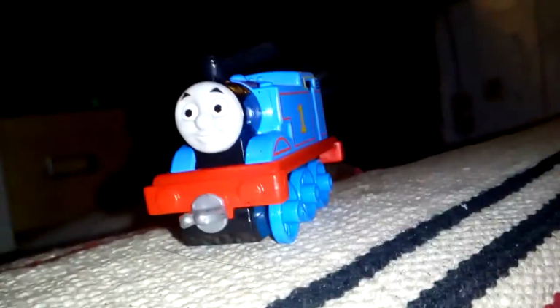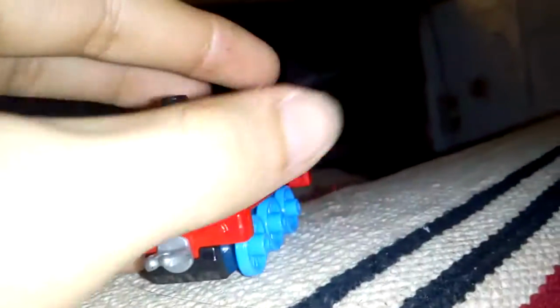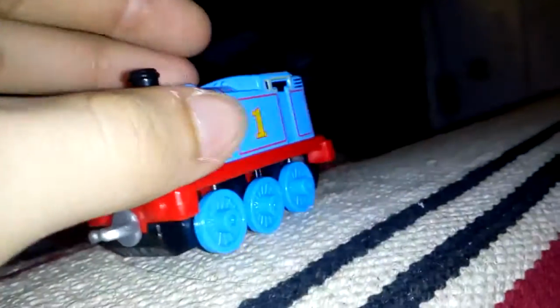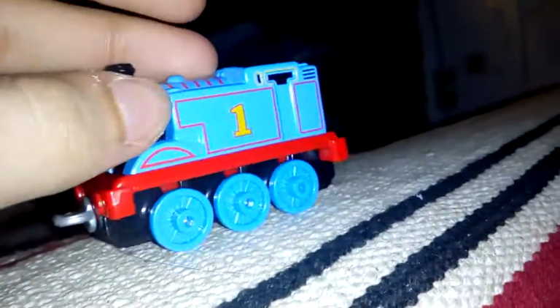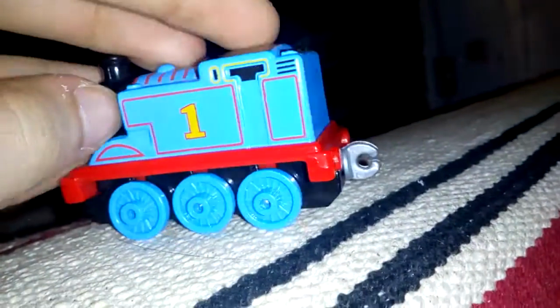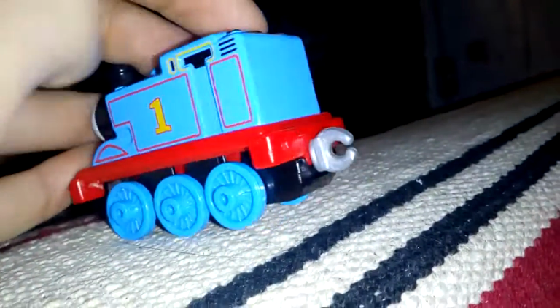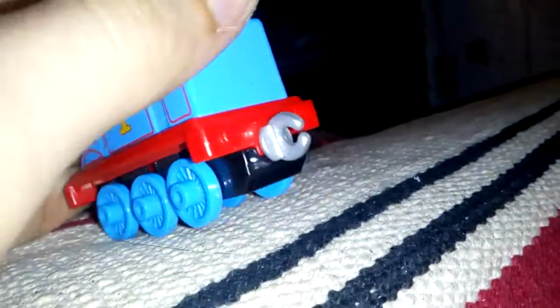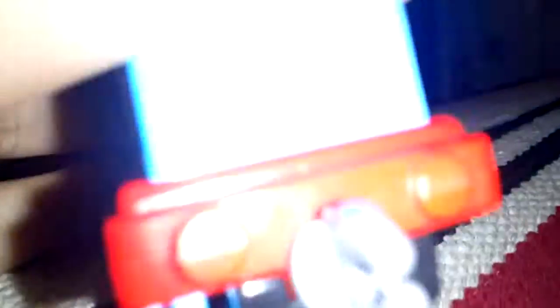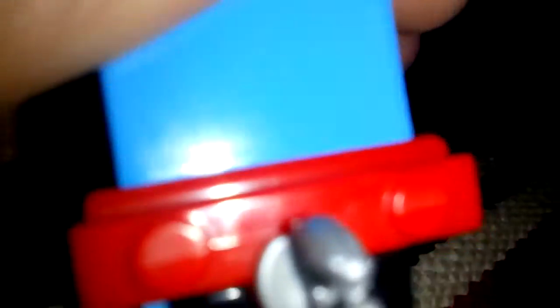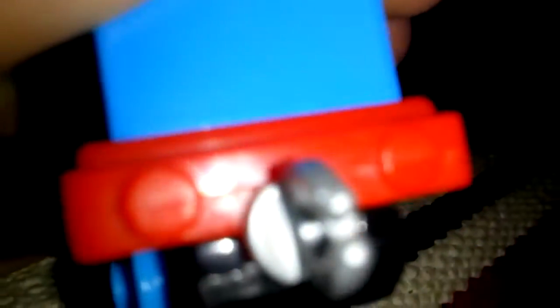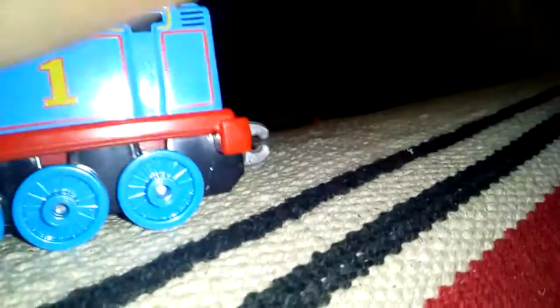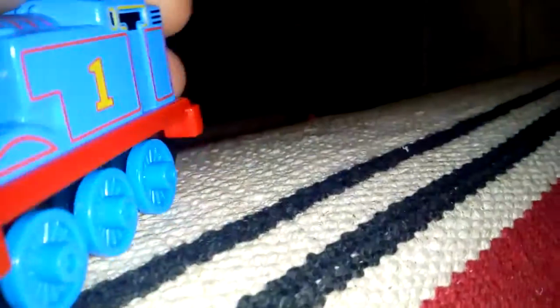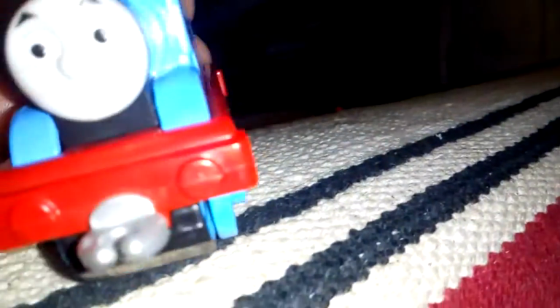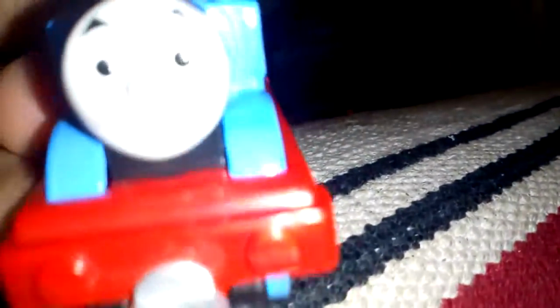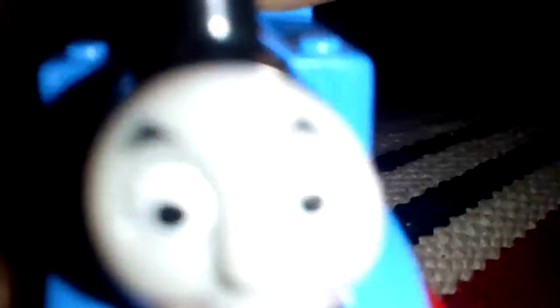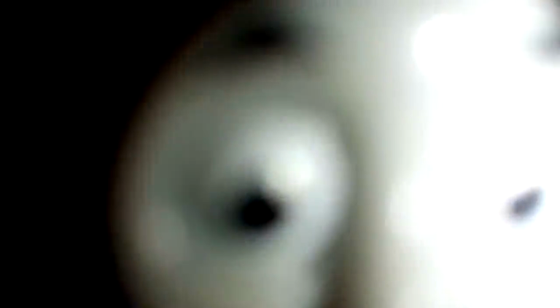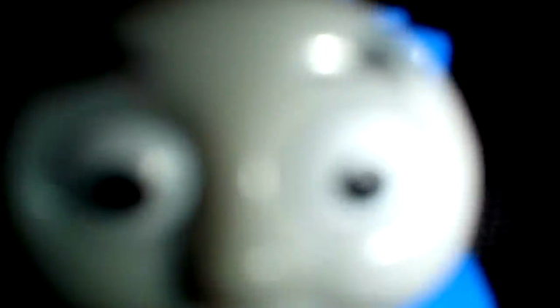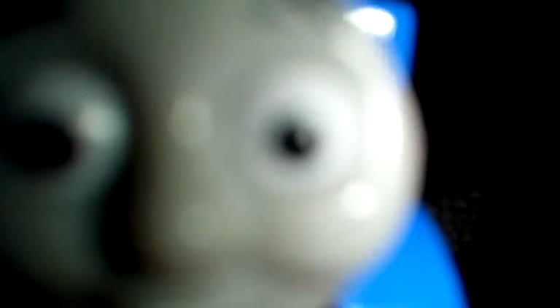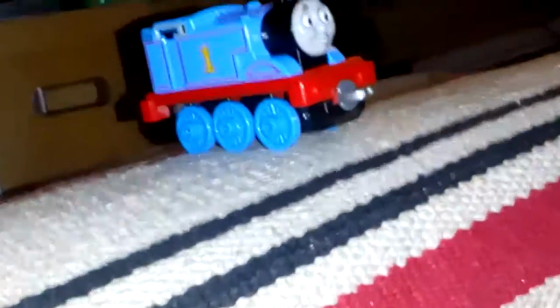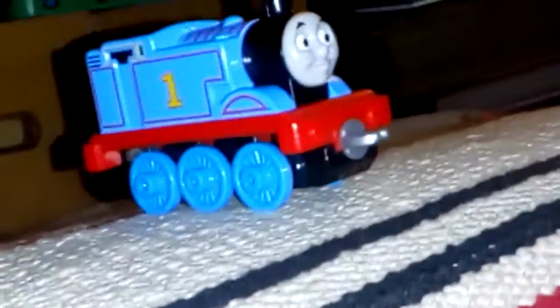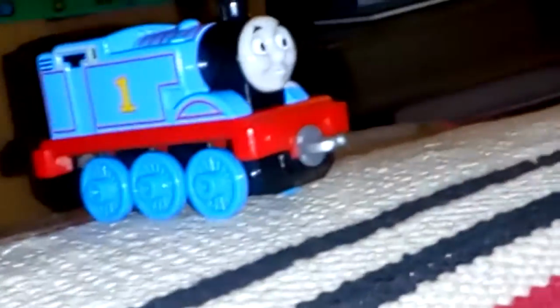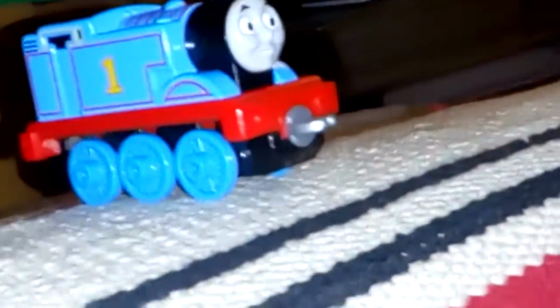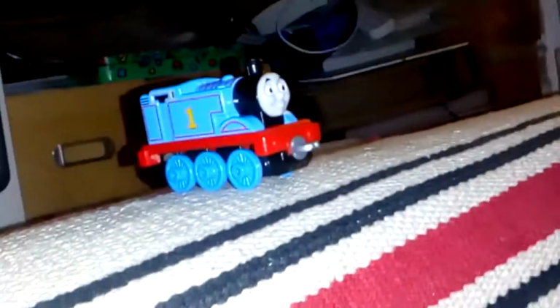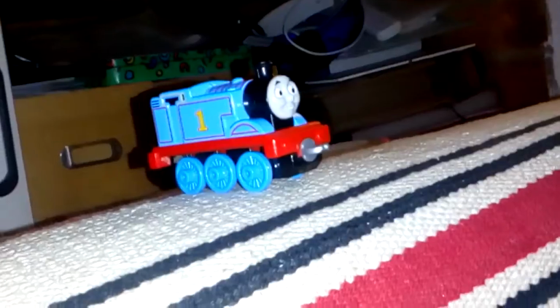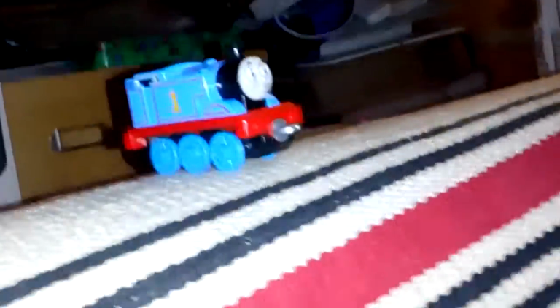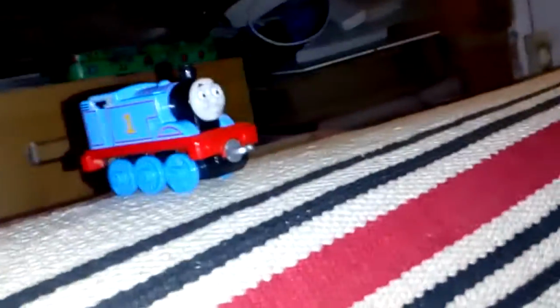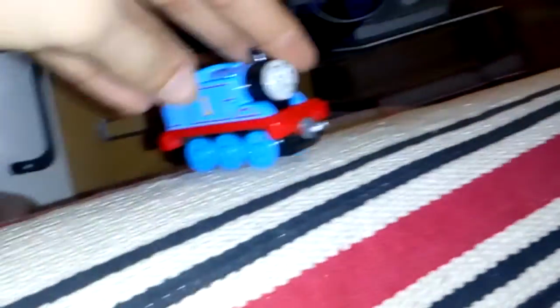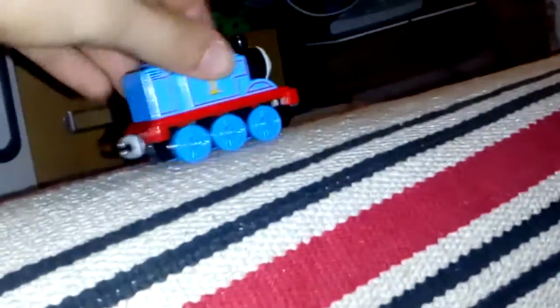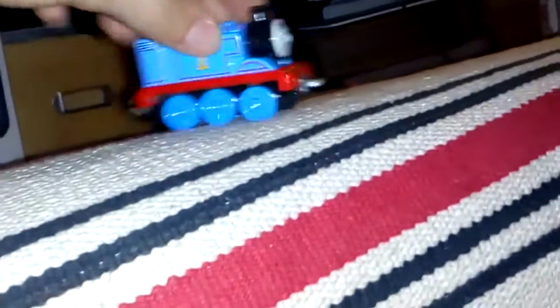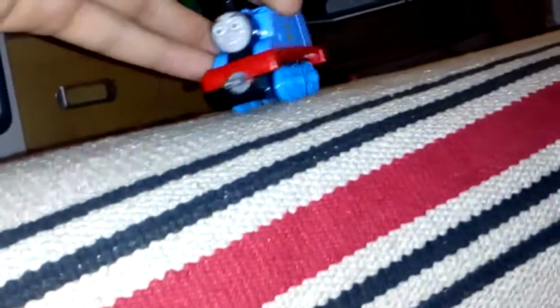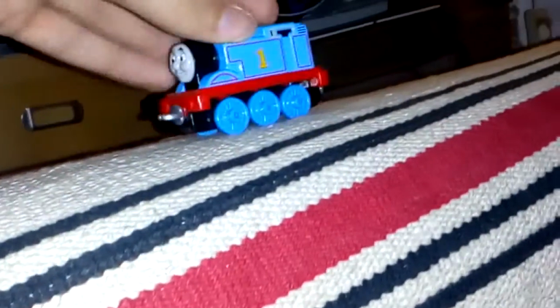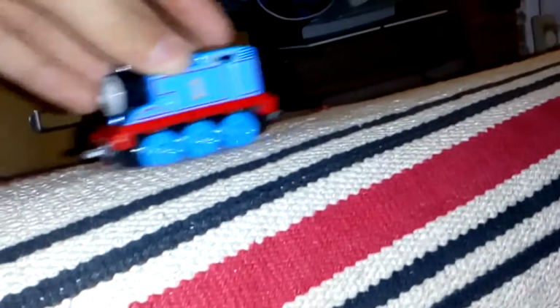The only customizations I'm going to be doing with this is giving him black buffers. He needs black buffers, like, really badly. So that was just my quick review on Adventures Thomas. Let's go. Bye.